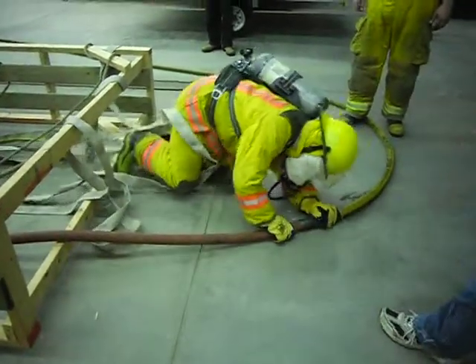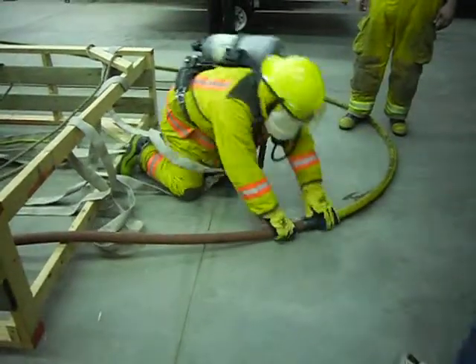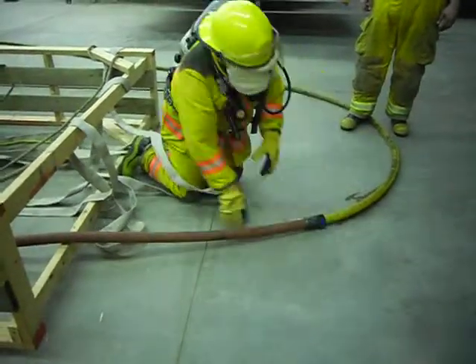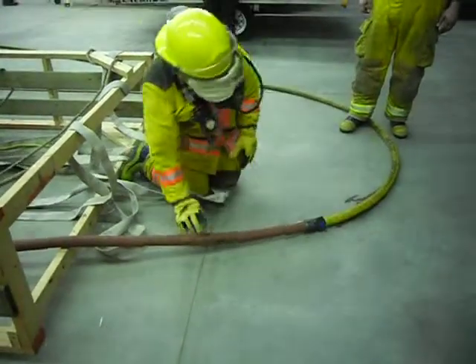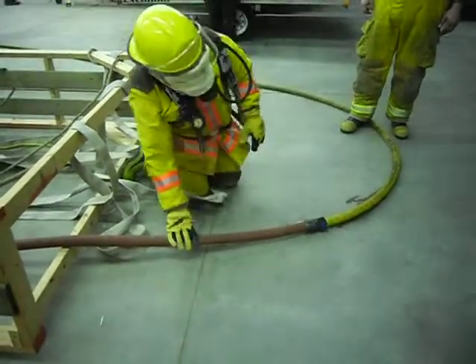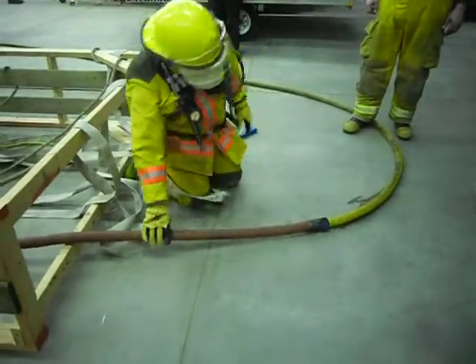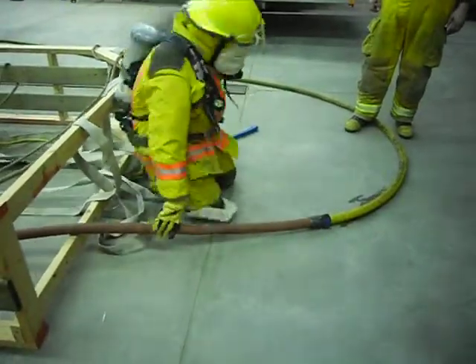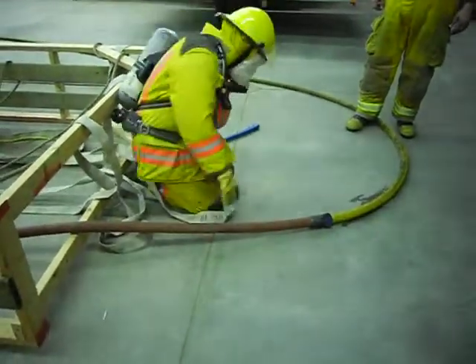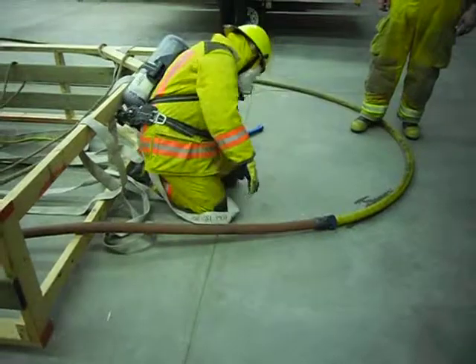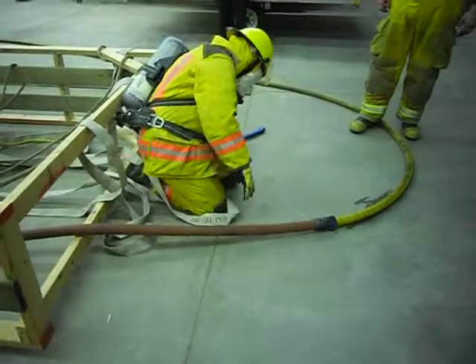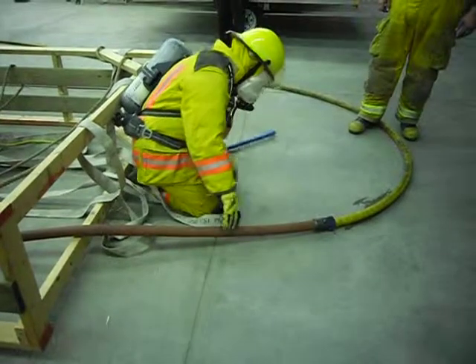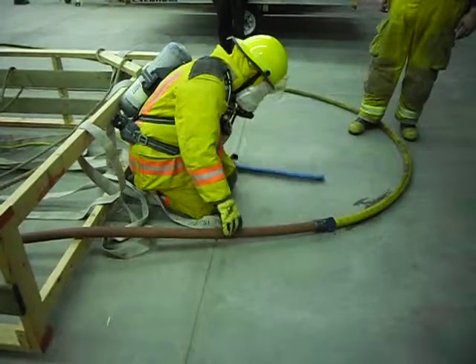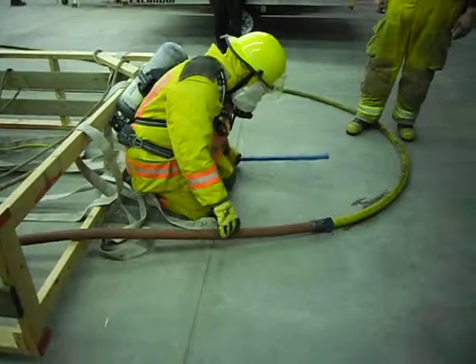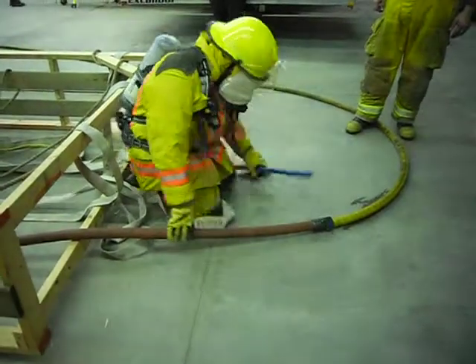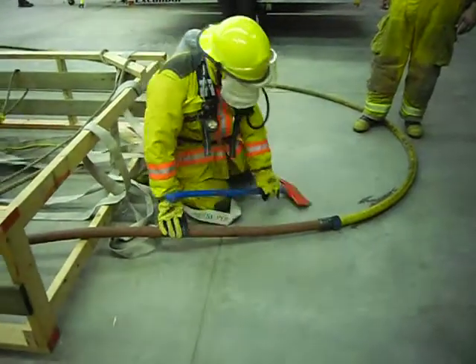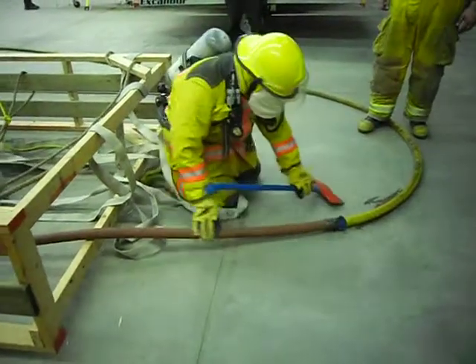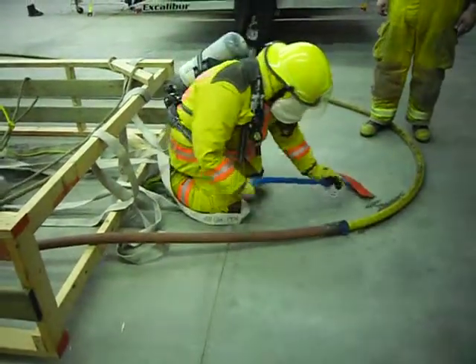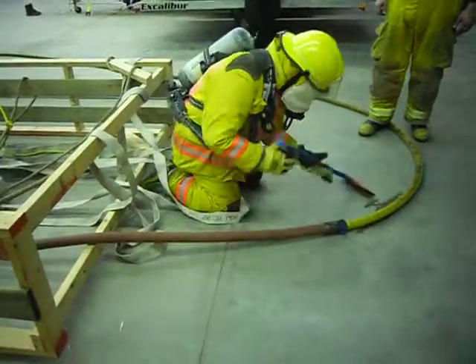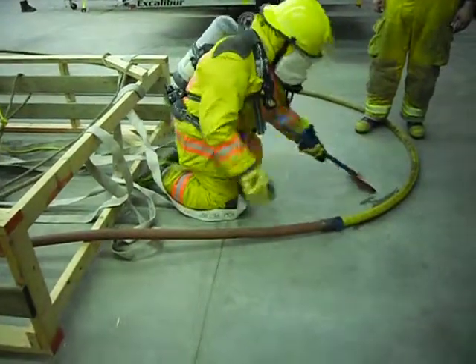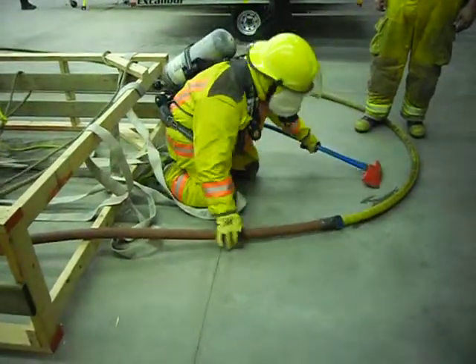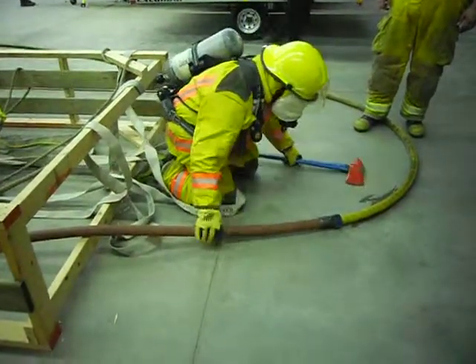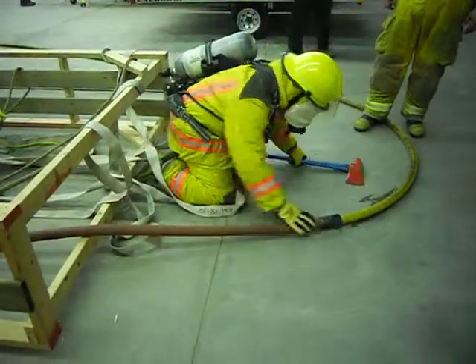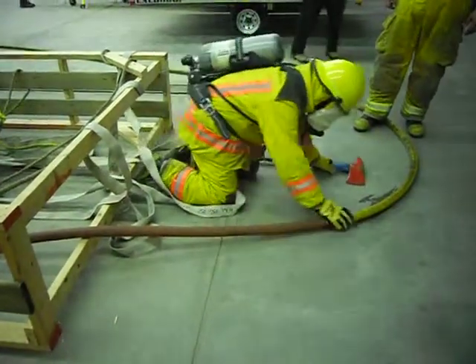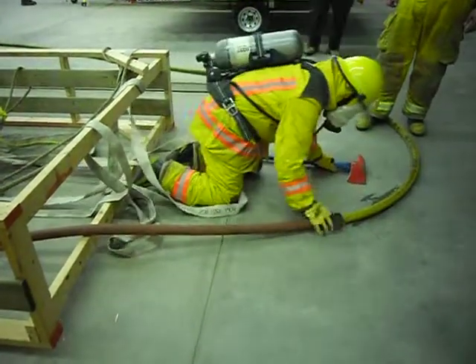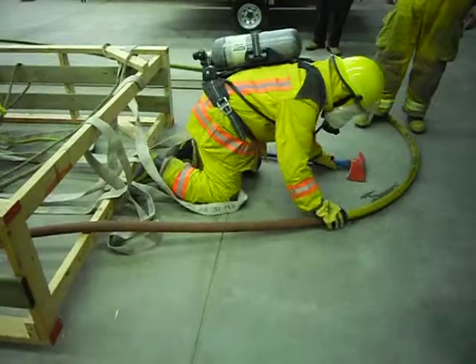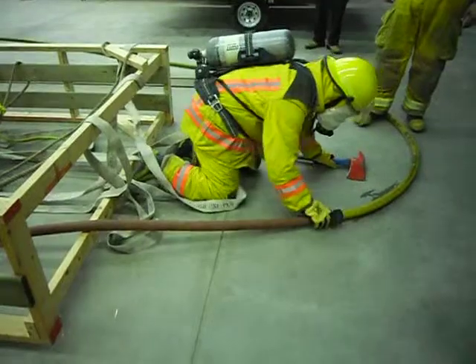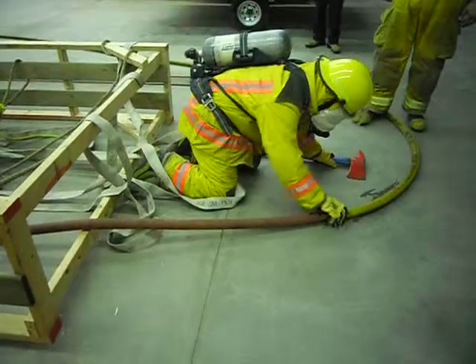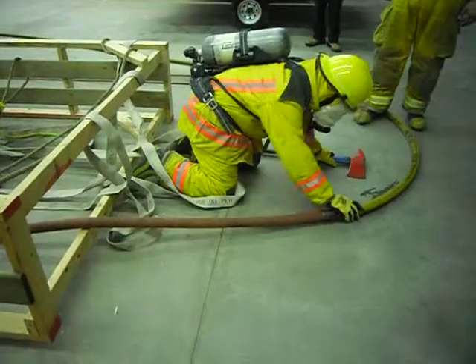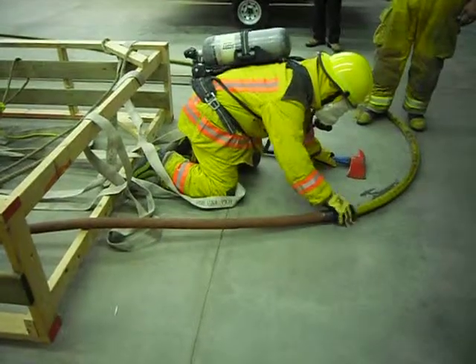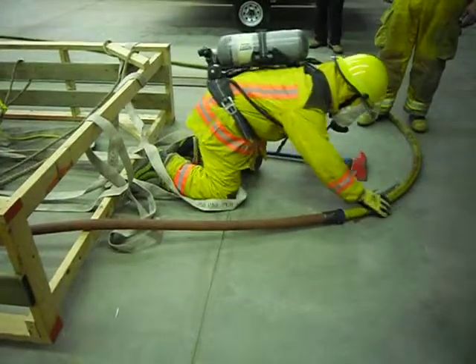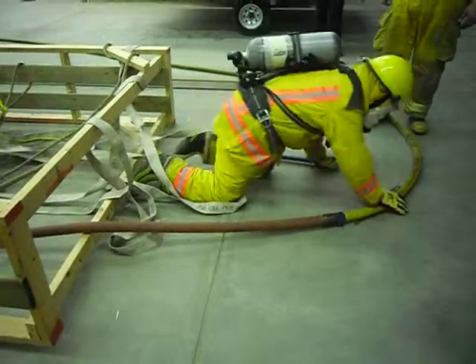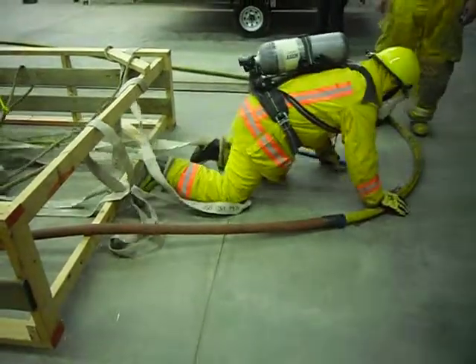Okay, you've got your axe. Okay, you're on the hose. Oh, there's a couple. Which way's out? There you go.